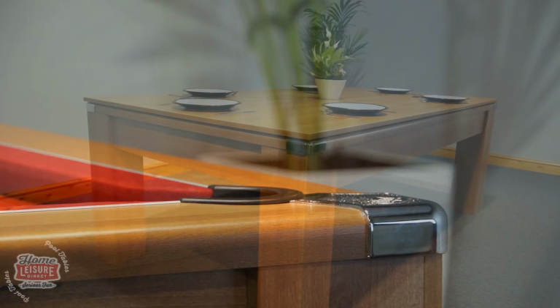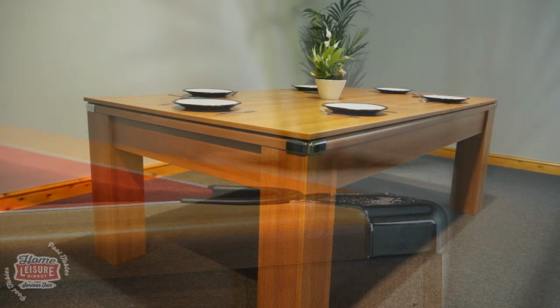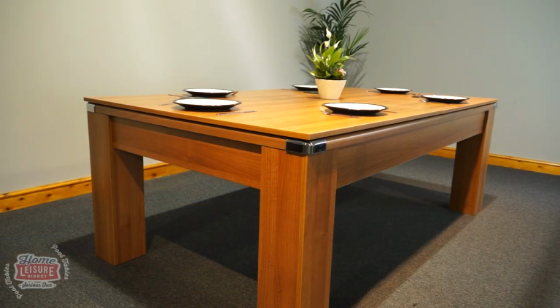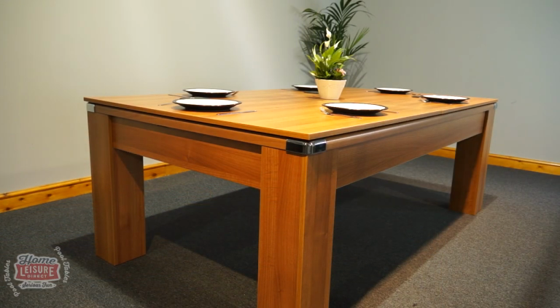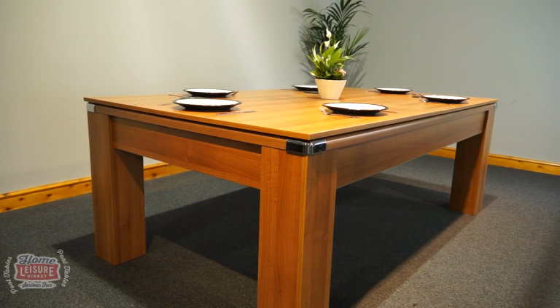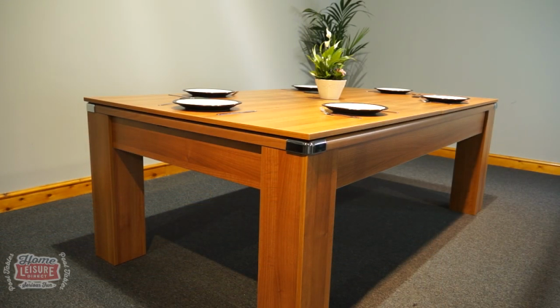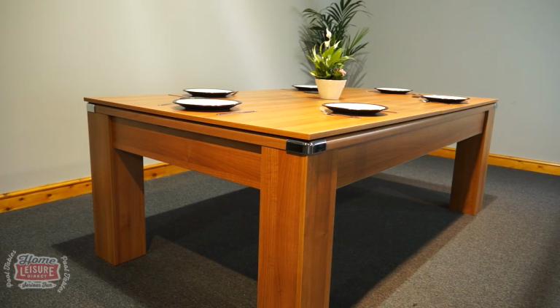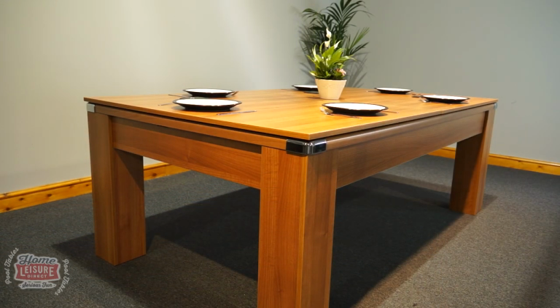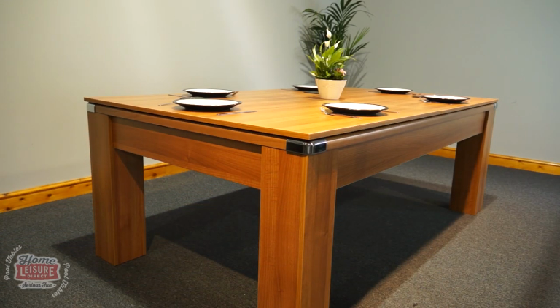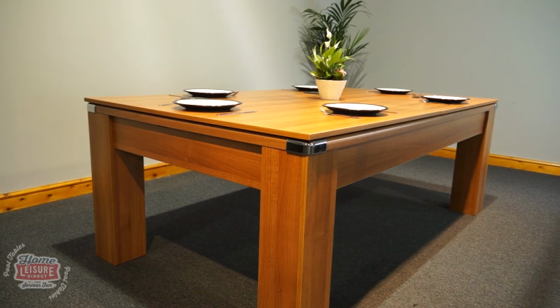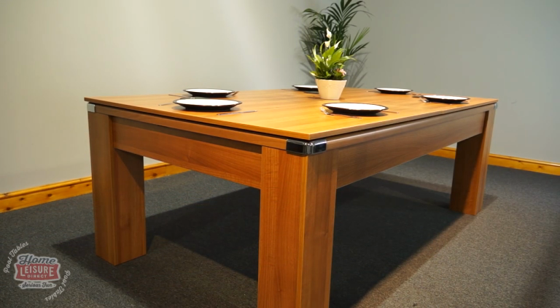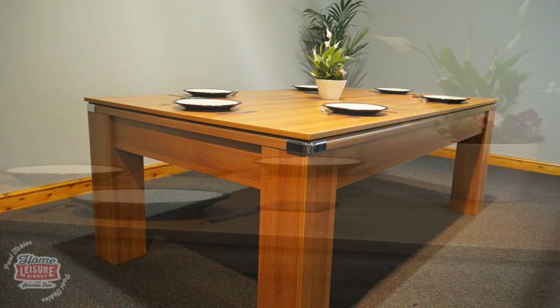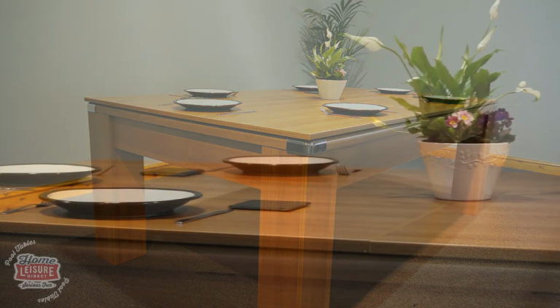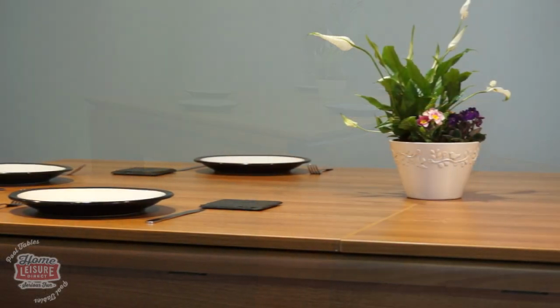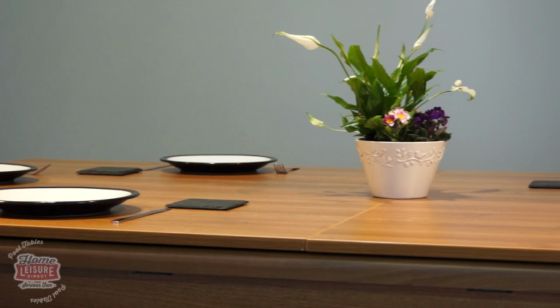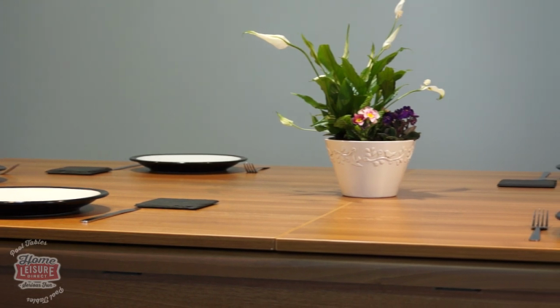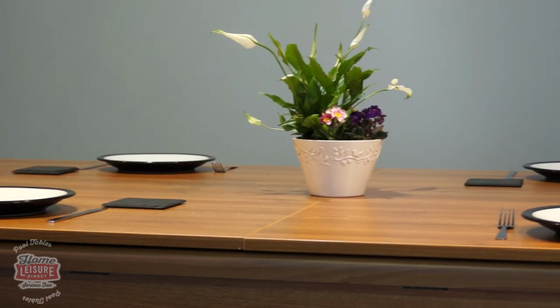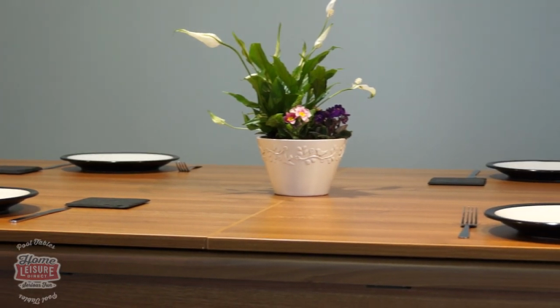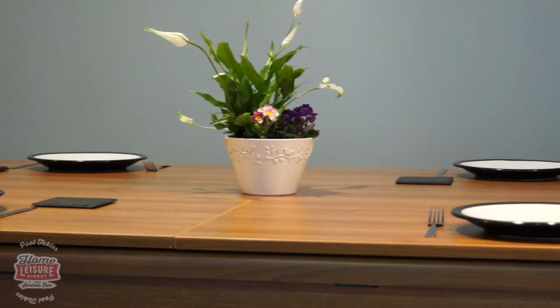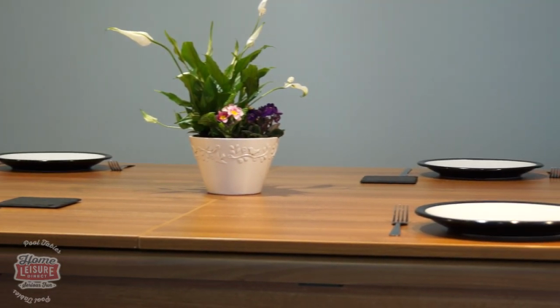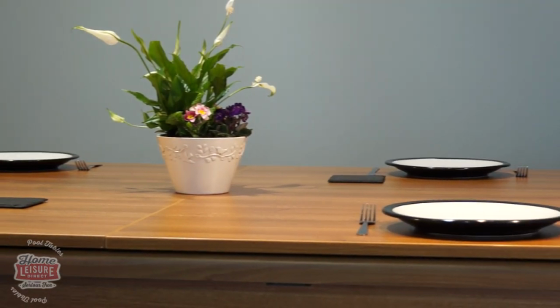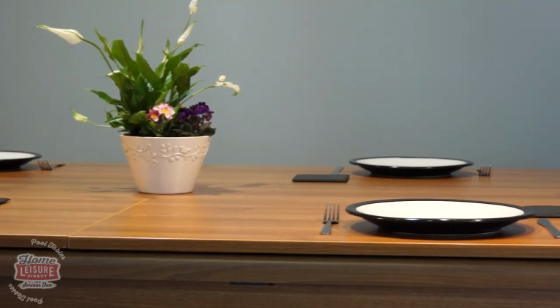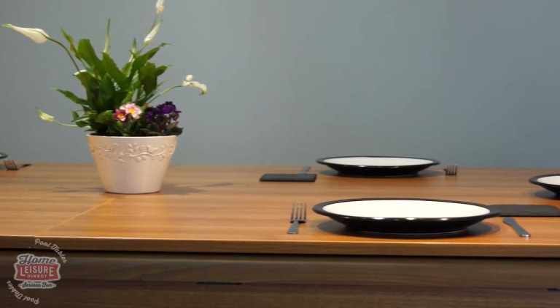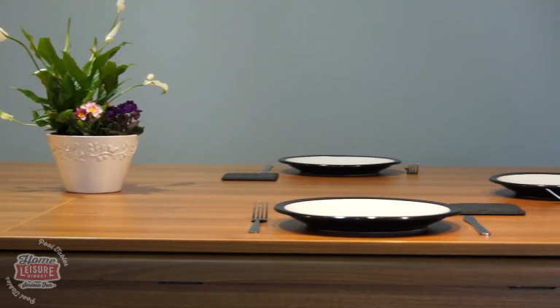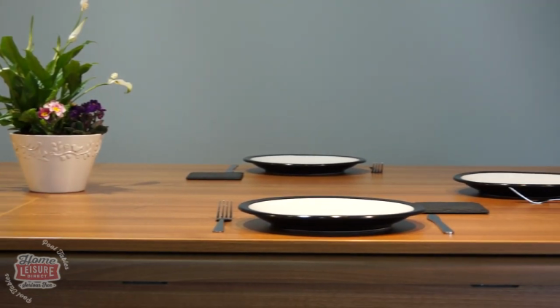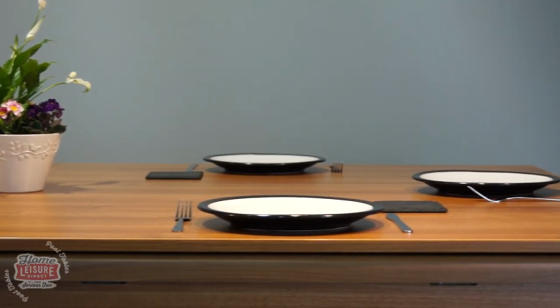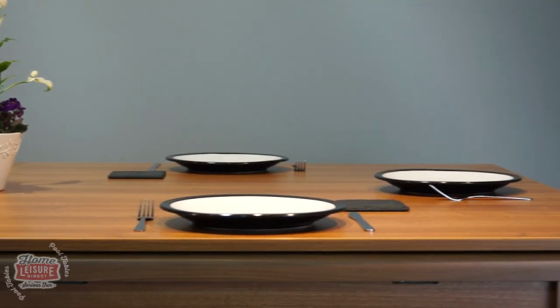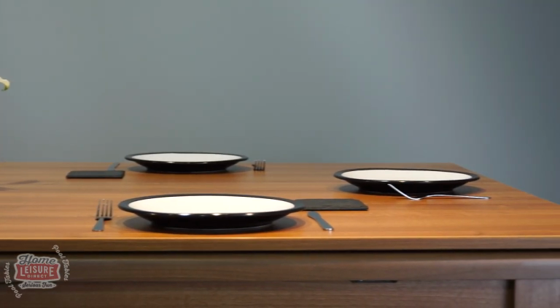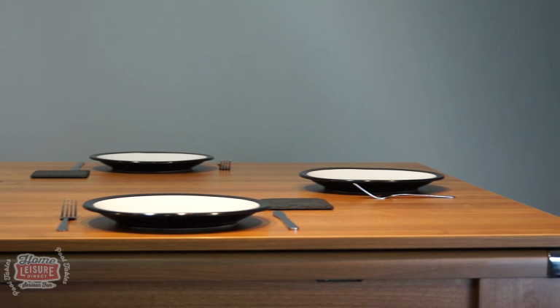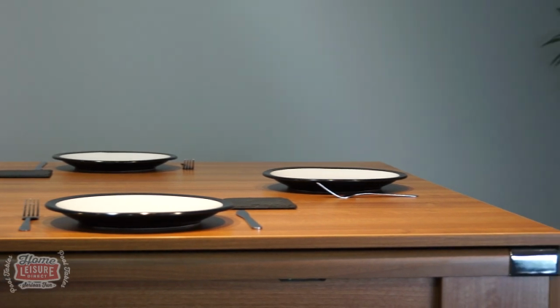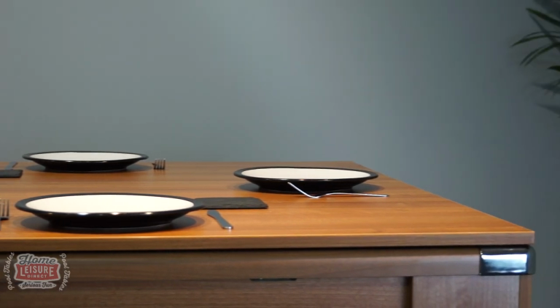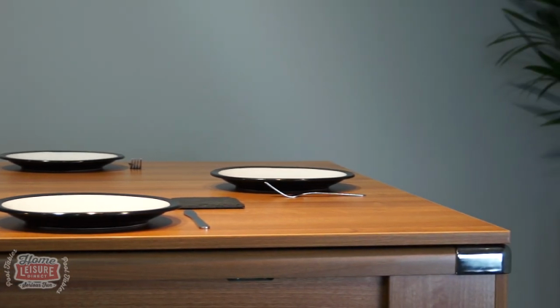Matching dining tops are also available for the Bristol, and are in fact included in the price, and can transform the table into a very attractive dining table, with ample space for at least six people.